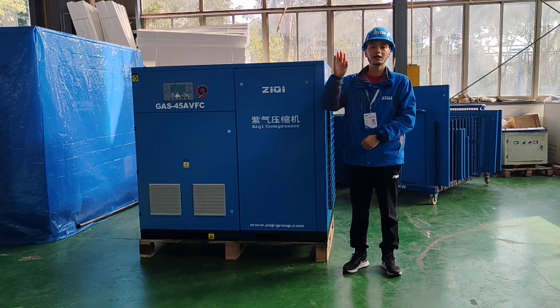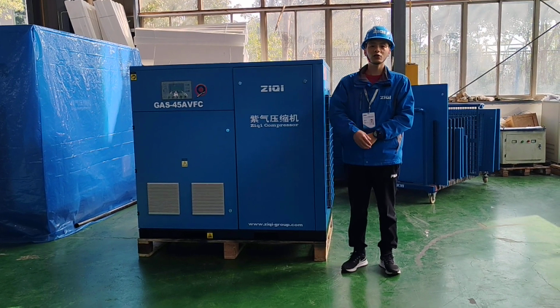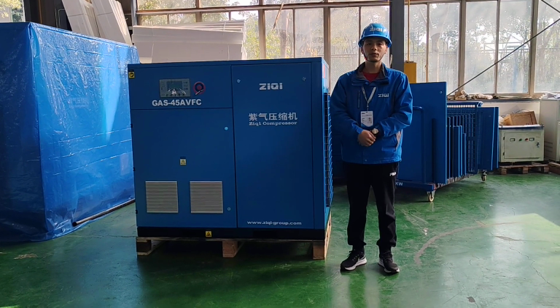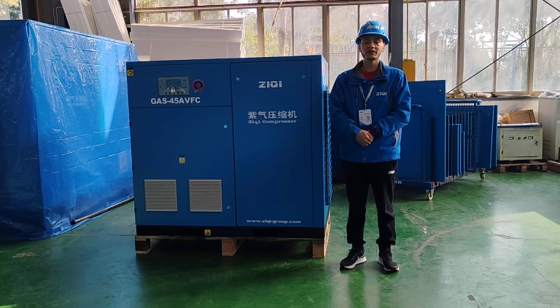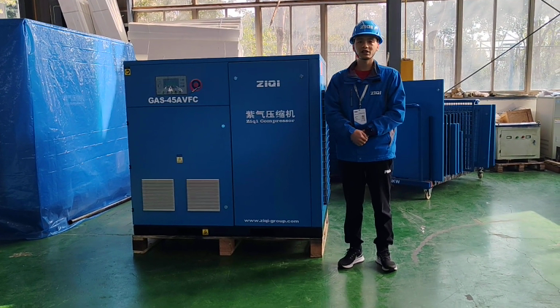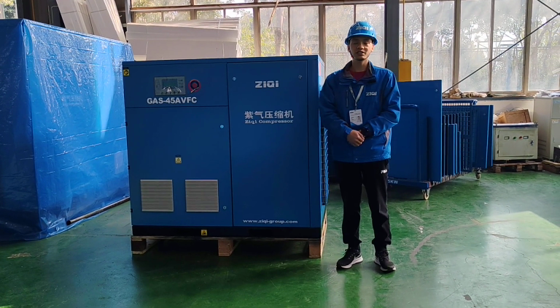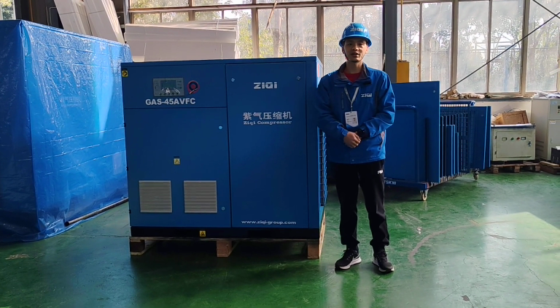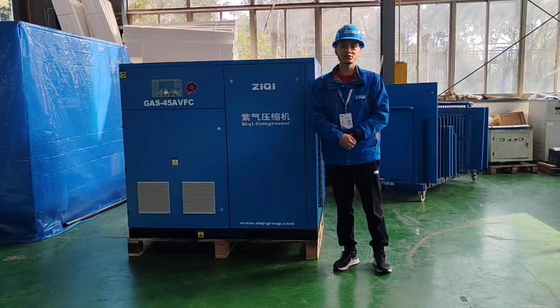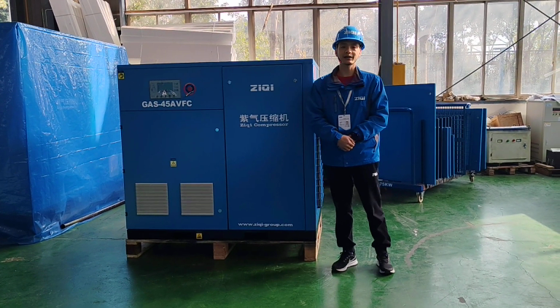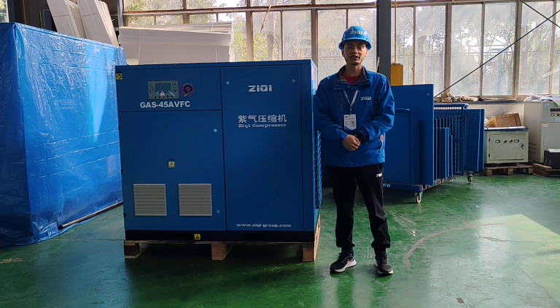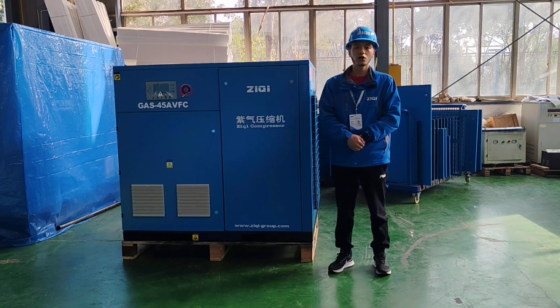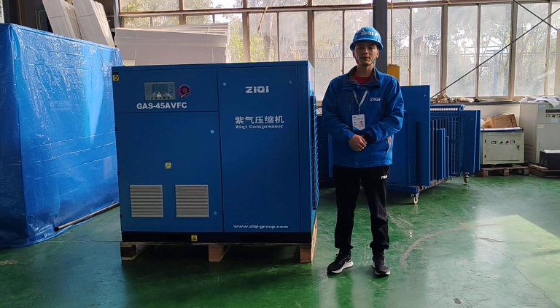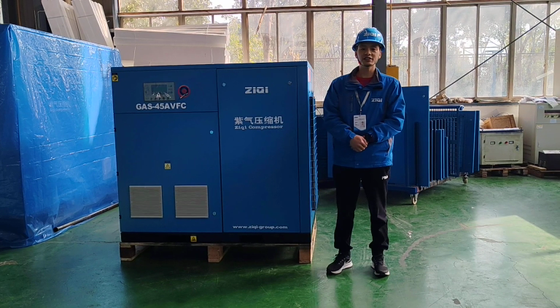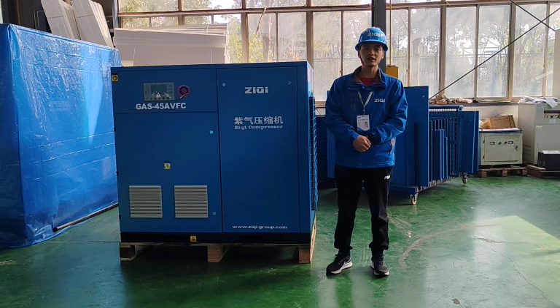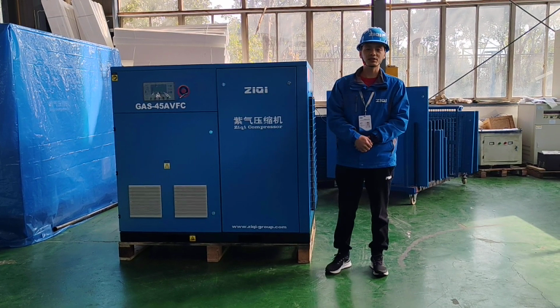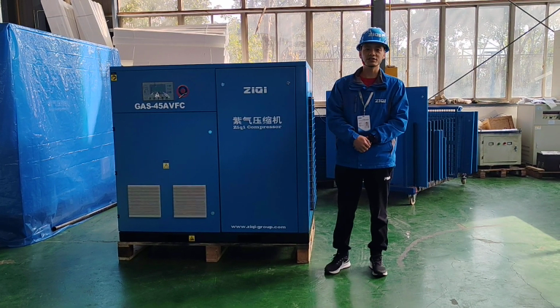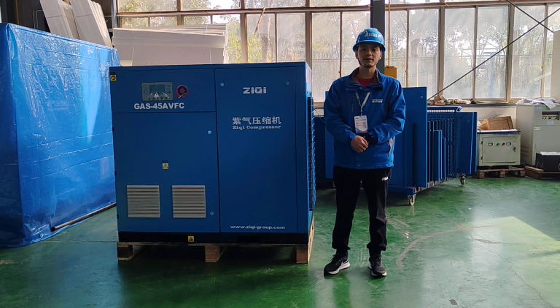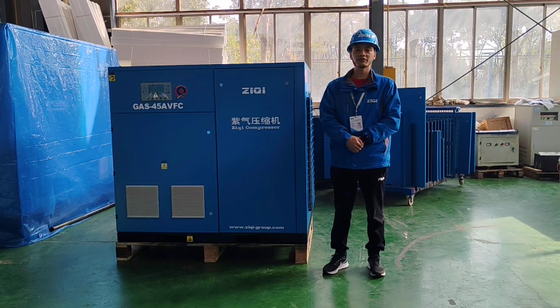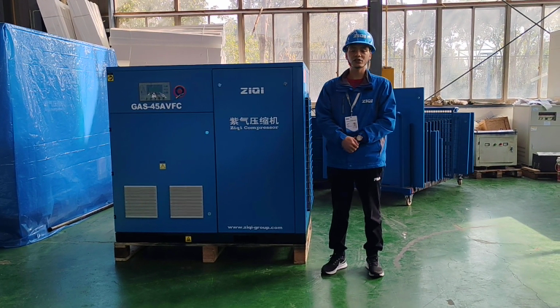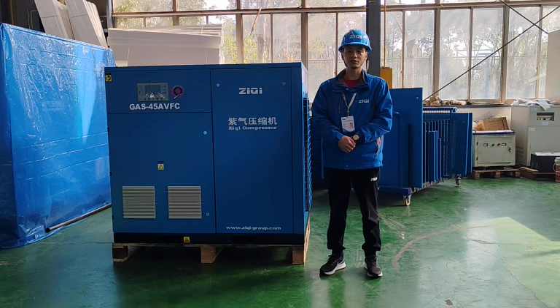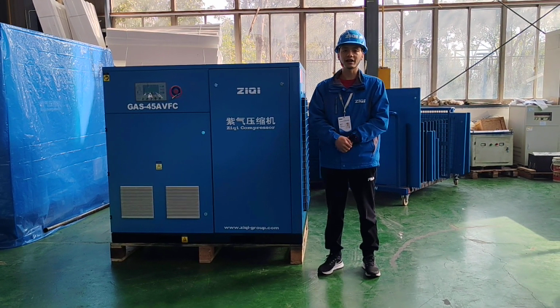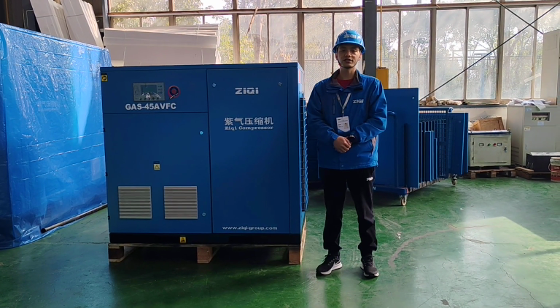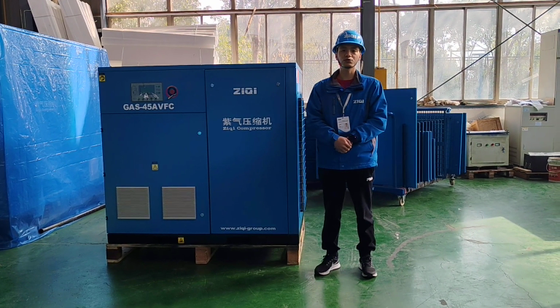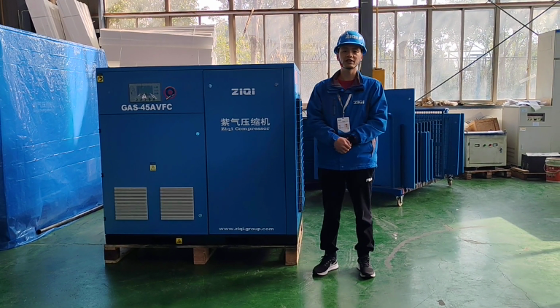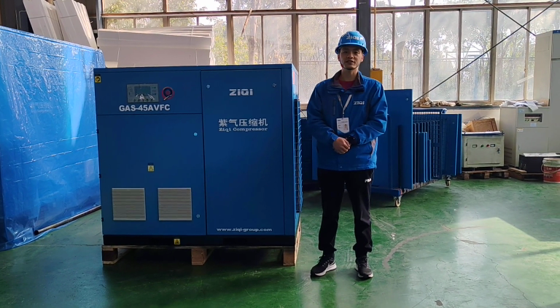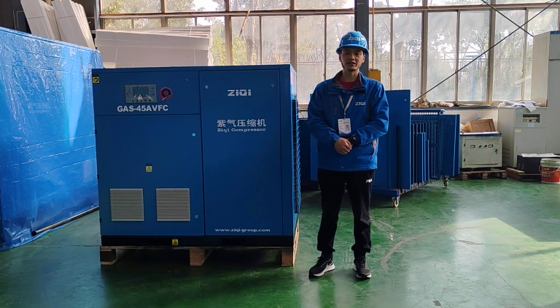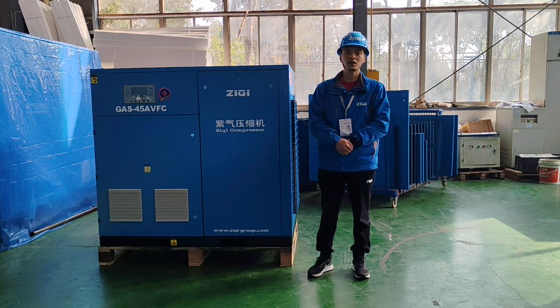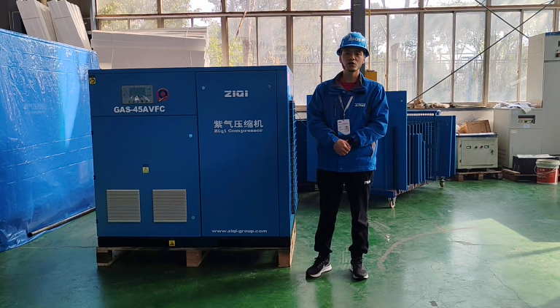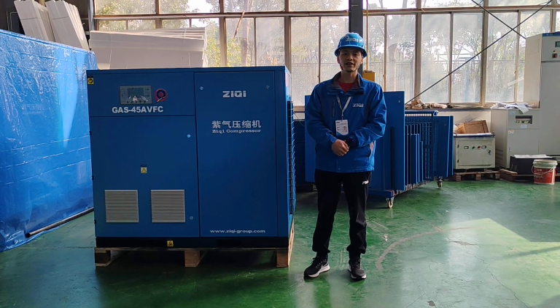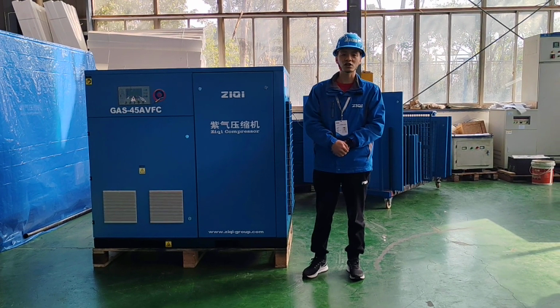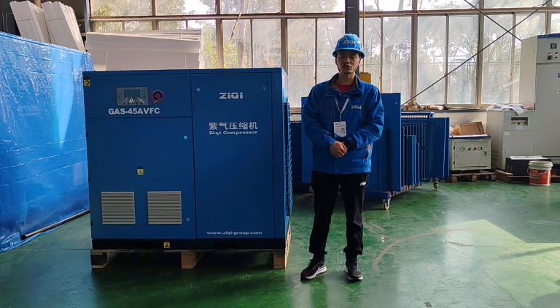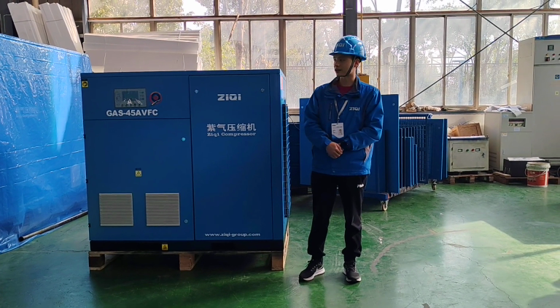Hello, this is Bob from Zixi Compressor, Shanghai Company. We are professional air compressor system manufacturer and supplier since 2007, located at Shanghai, China.